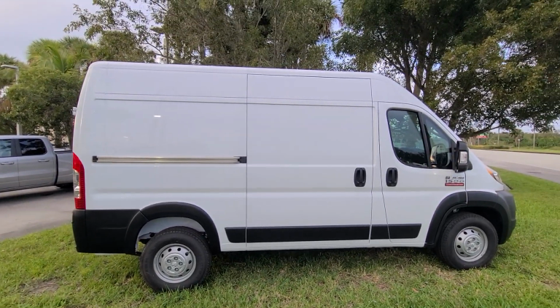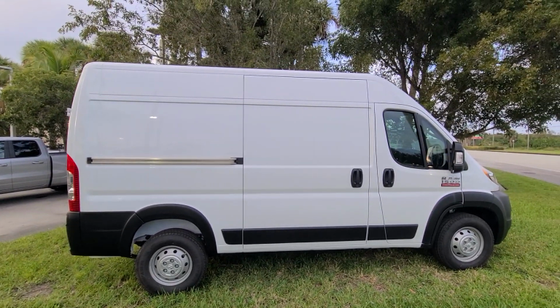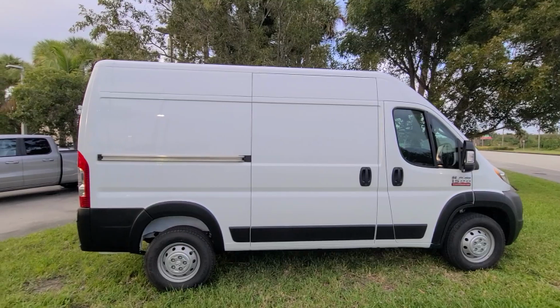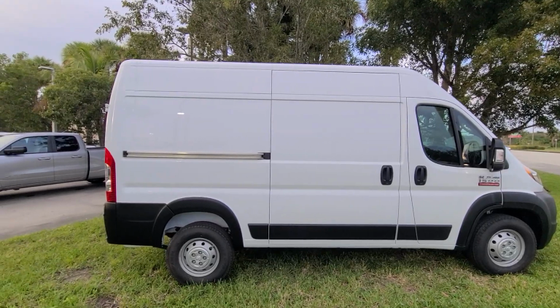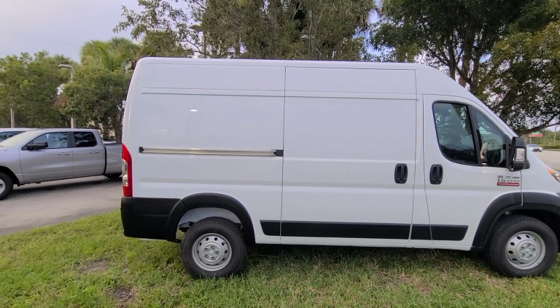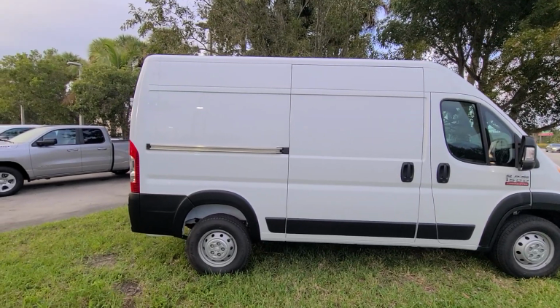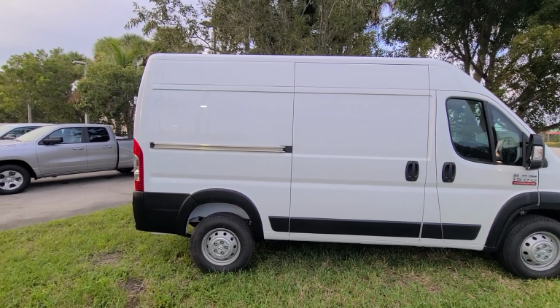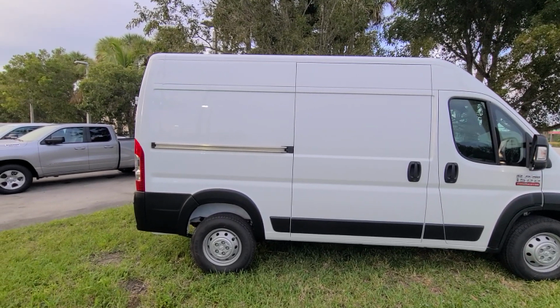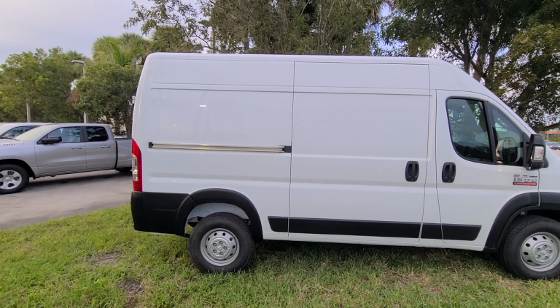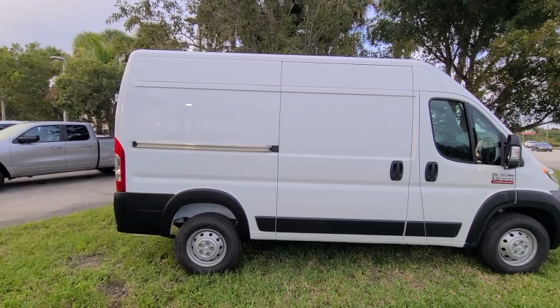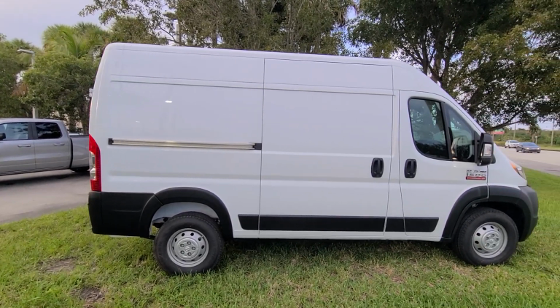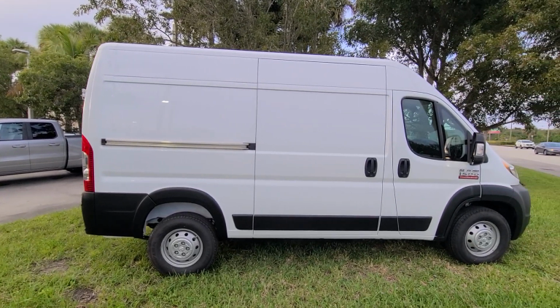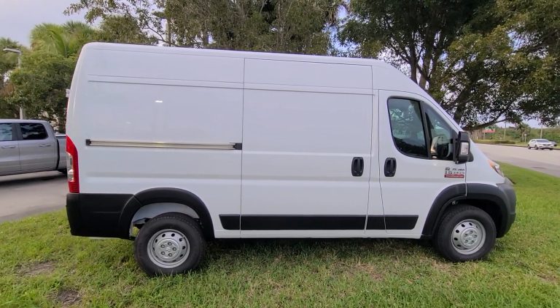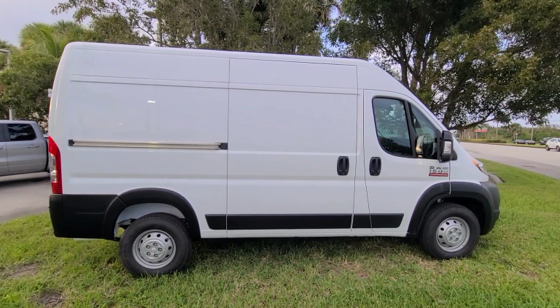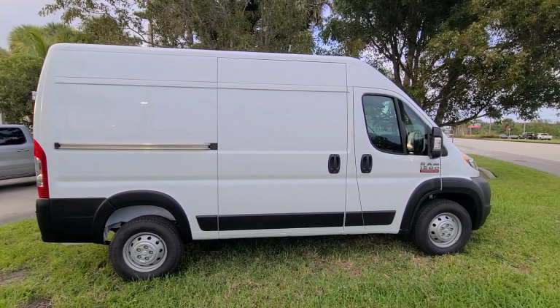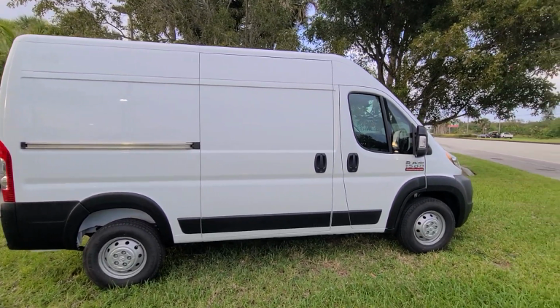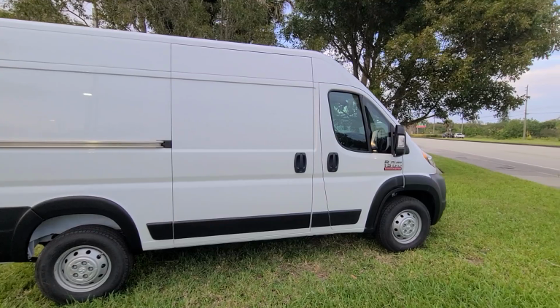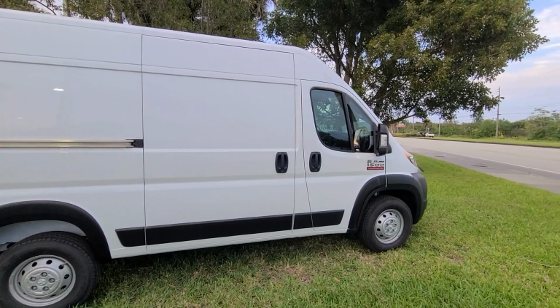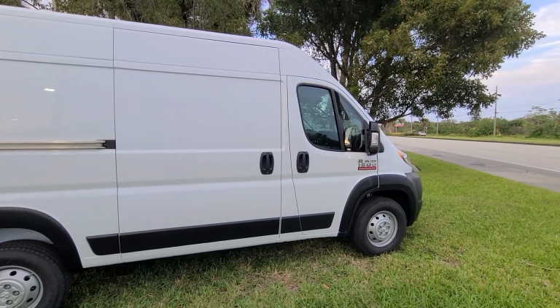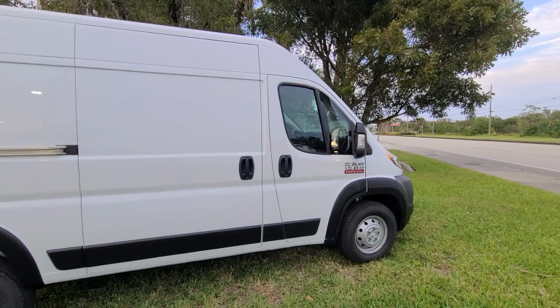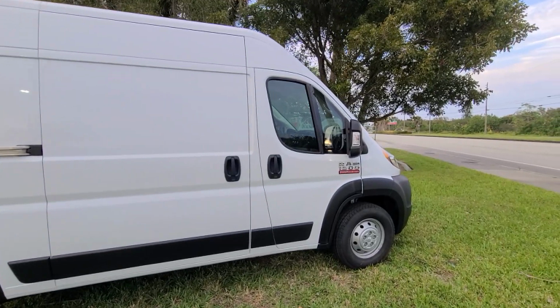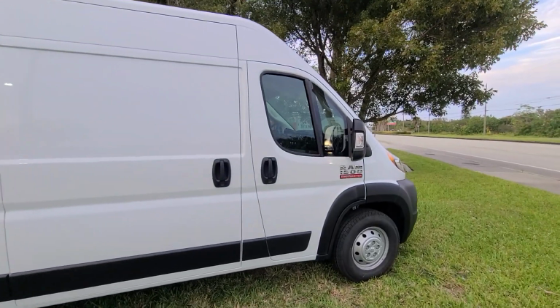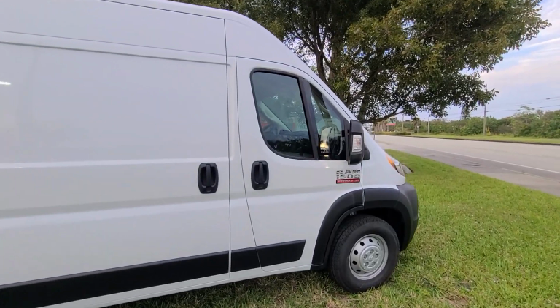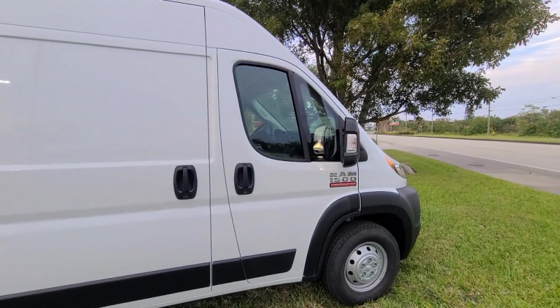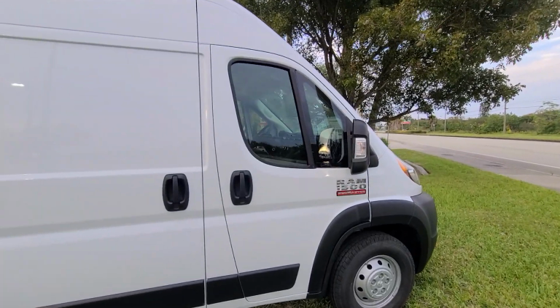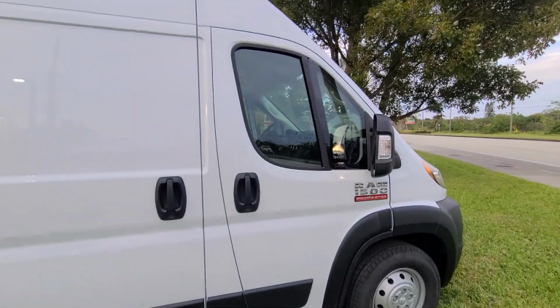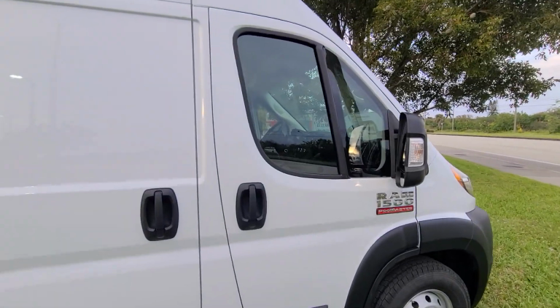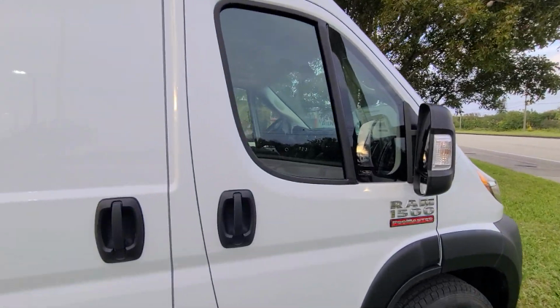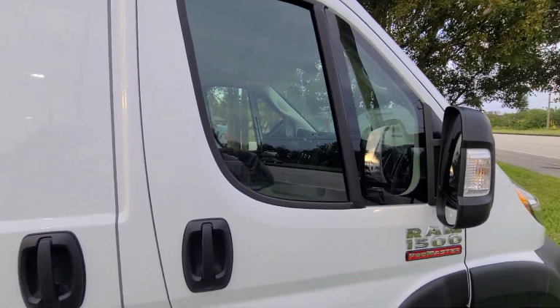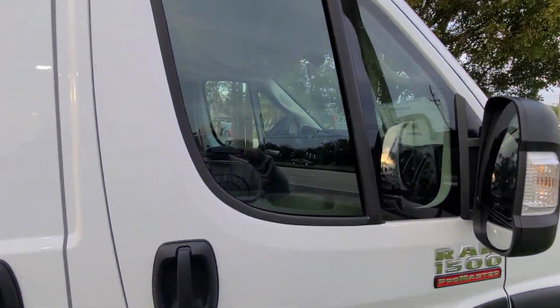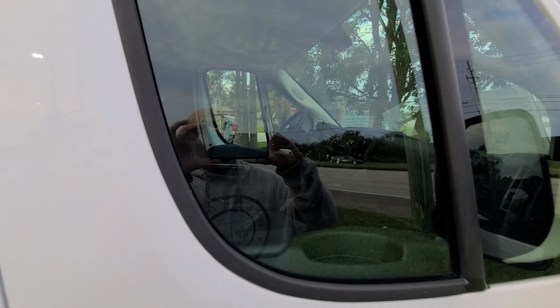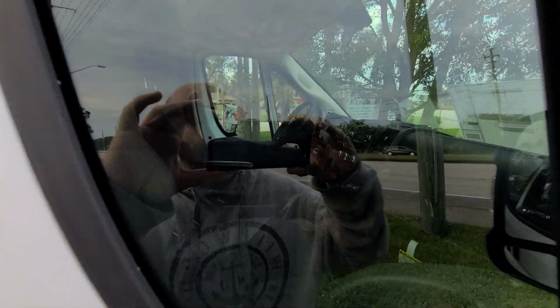I like the short compactness. You could door dash, you could Uber. But you couldn't build out this van without some know-how. You could hire companies to do it, but they're going to charge you.